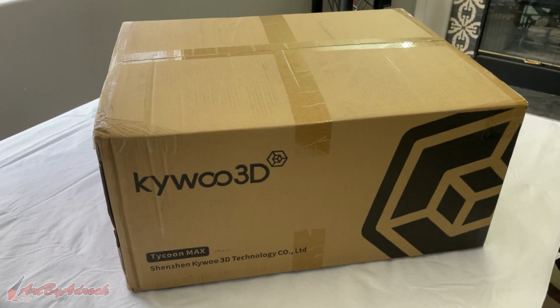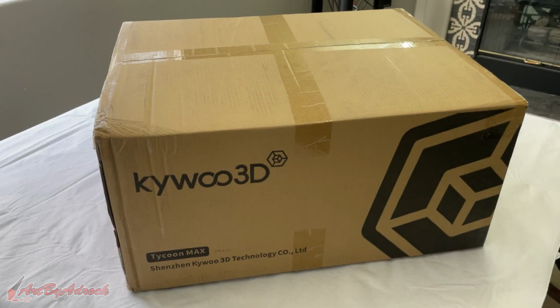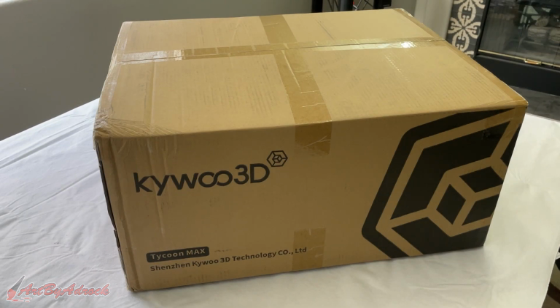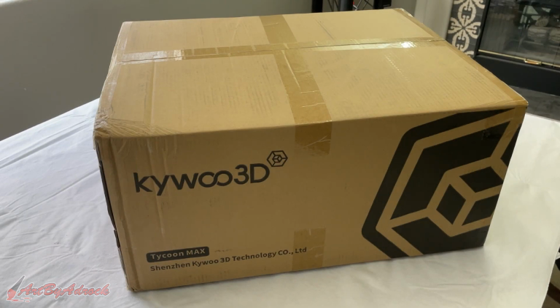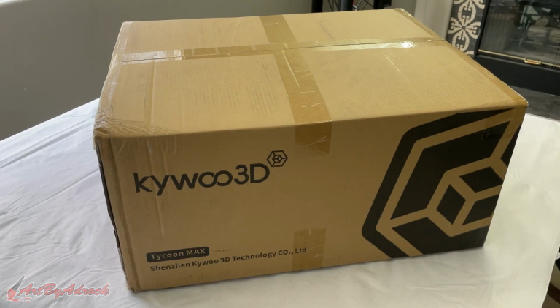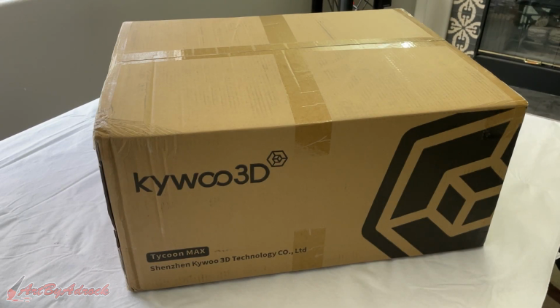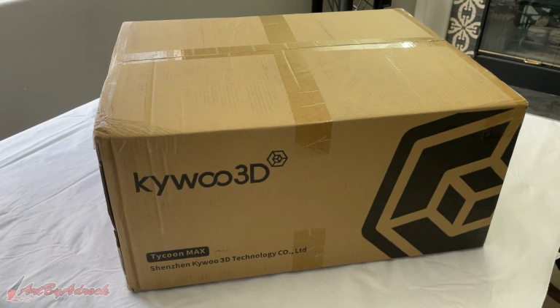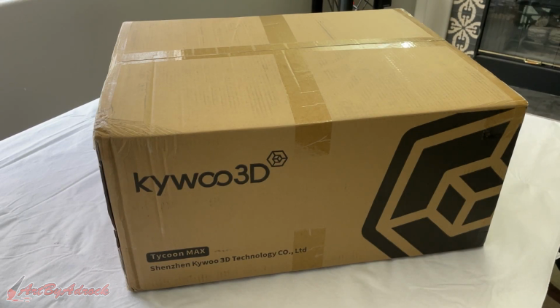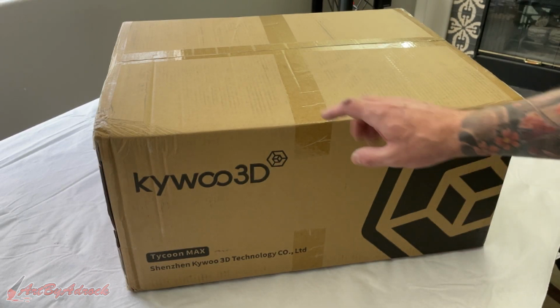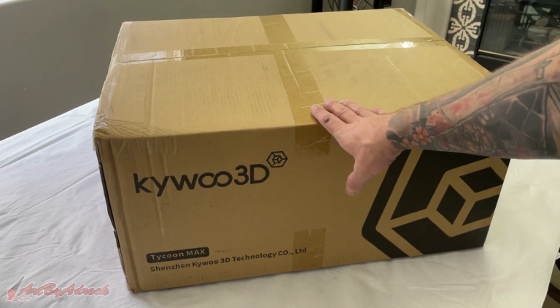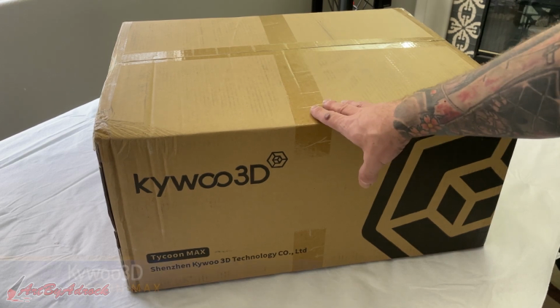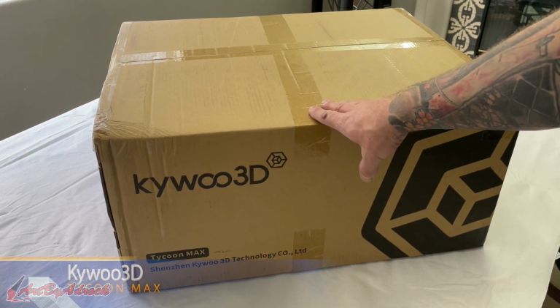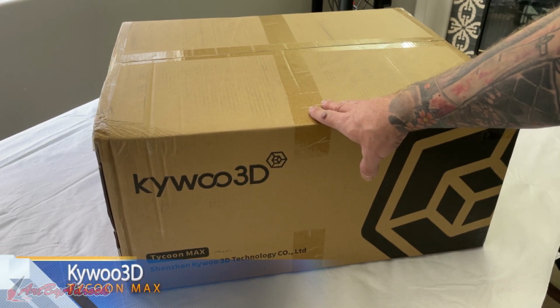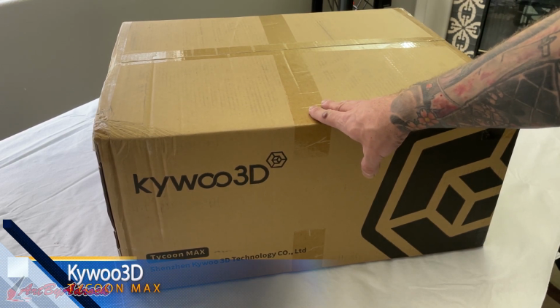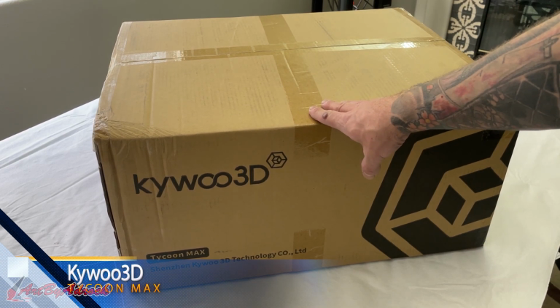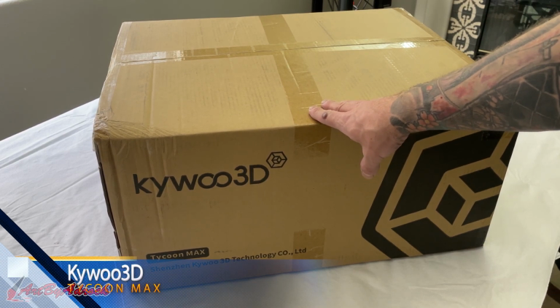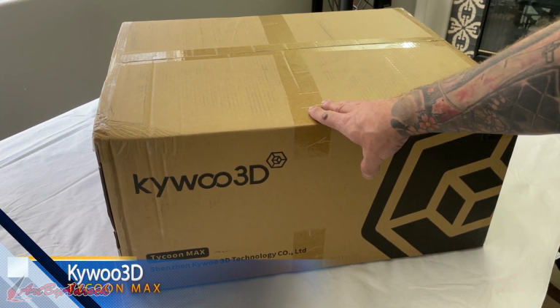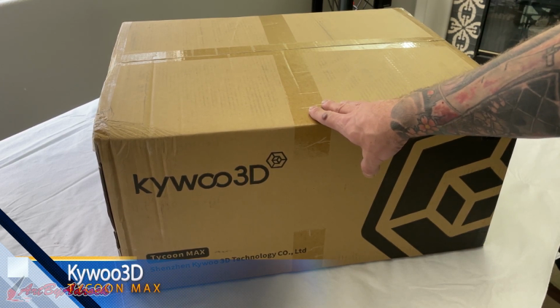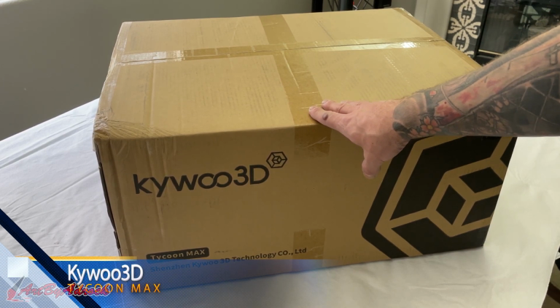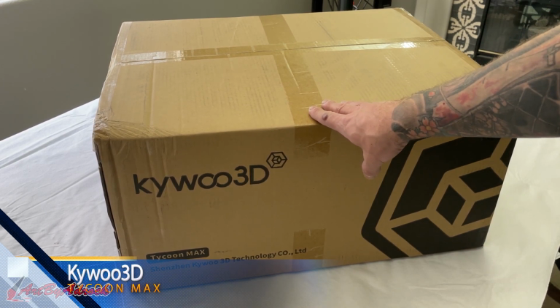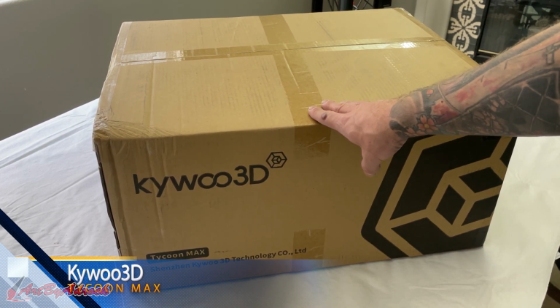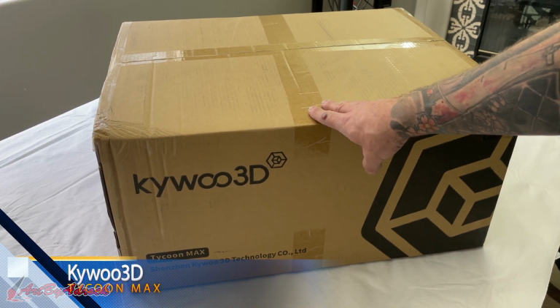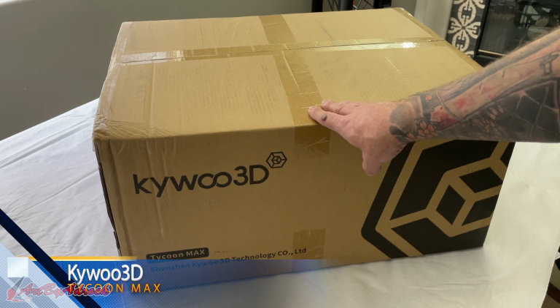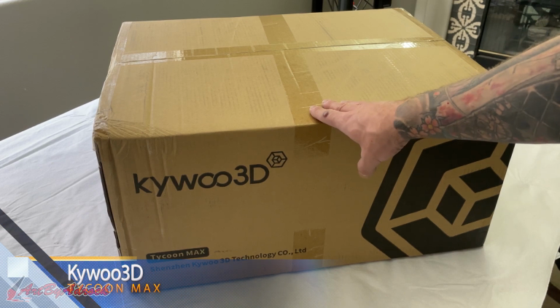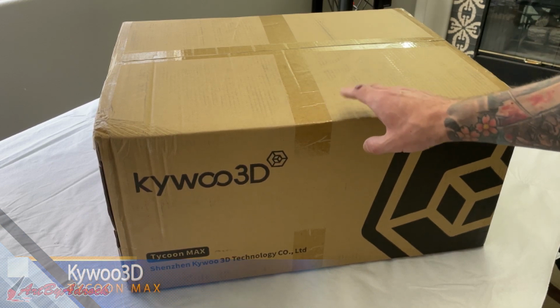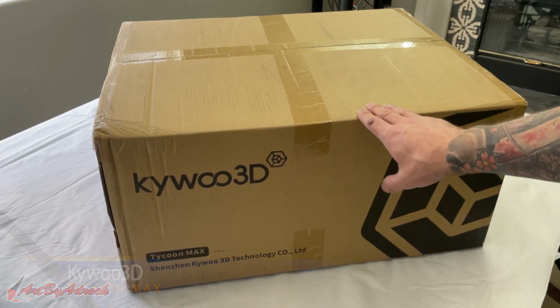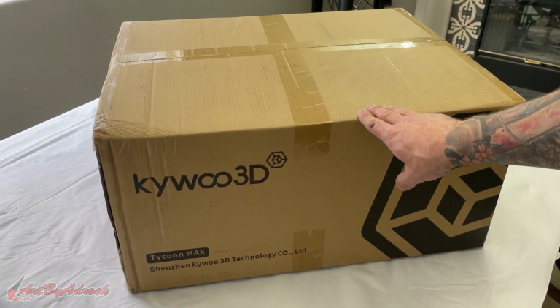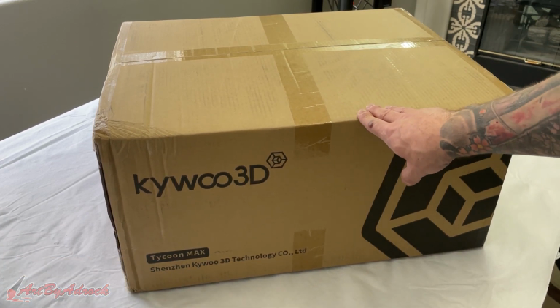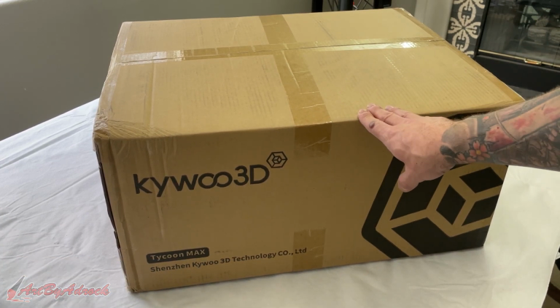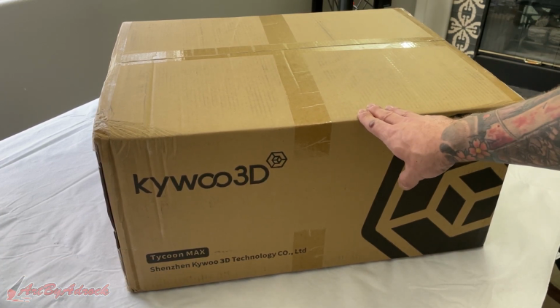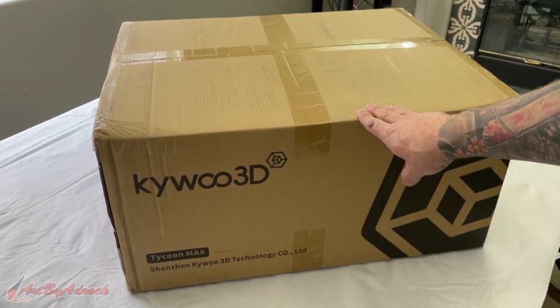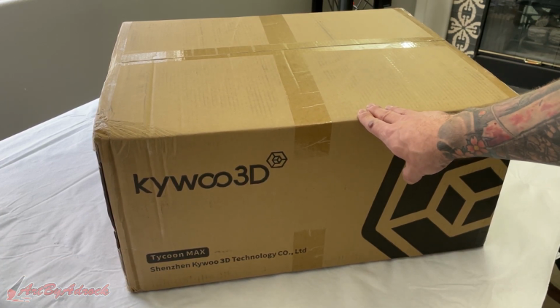Ladies and gentlemen, welcome back to my channel. Recently I got sent this KaiWu Tycoon Max 3D printer, so today we're going to take a look at this — let's get it unboxed, see what's inside, and test this puppy out.